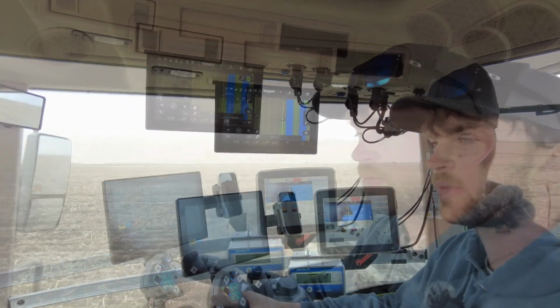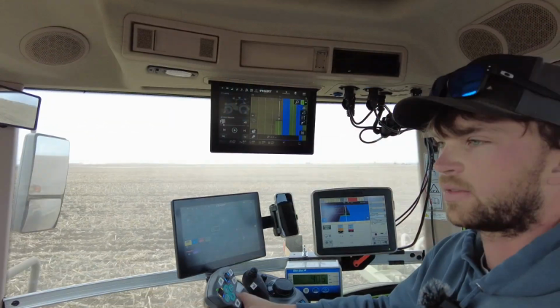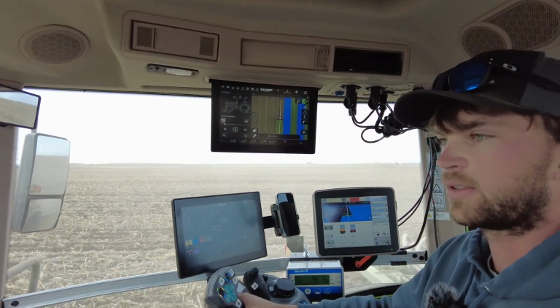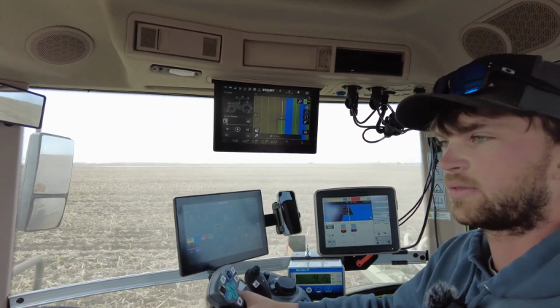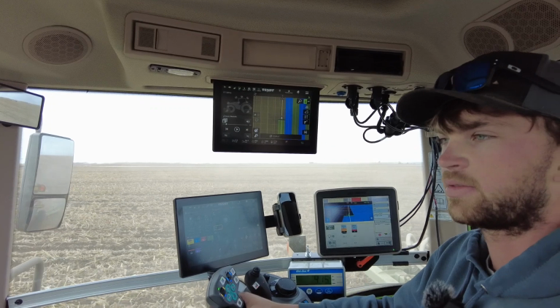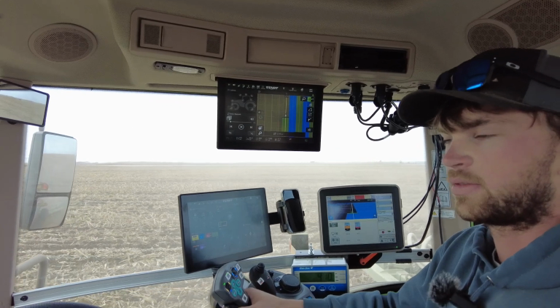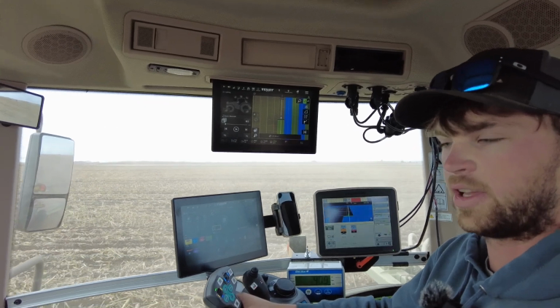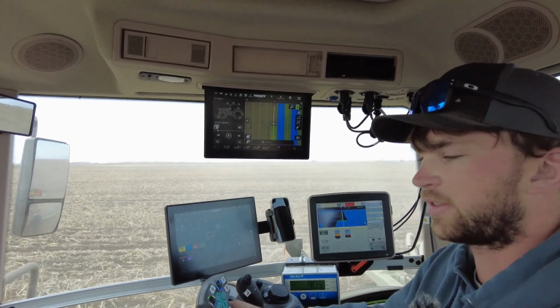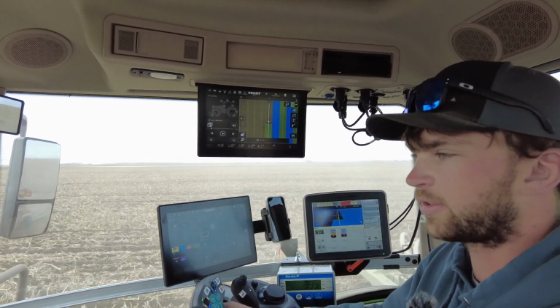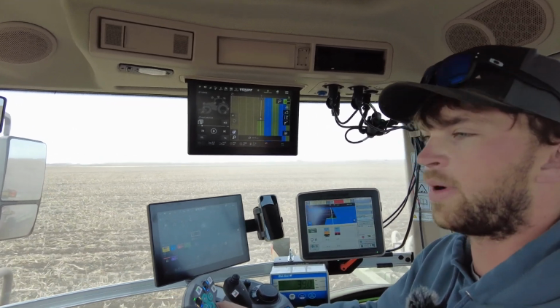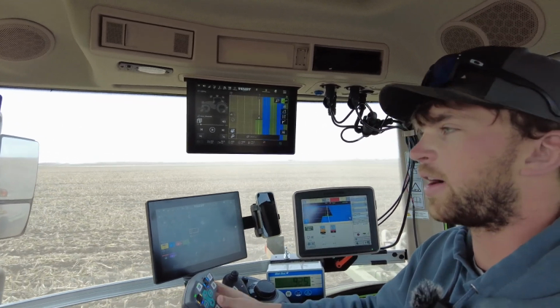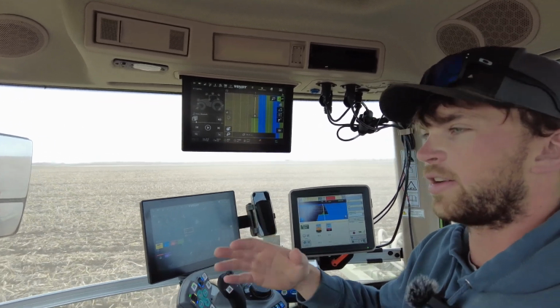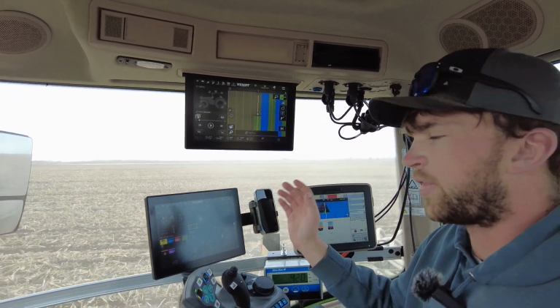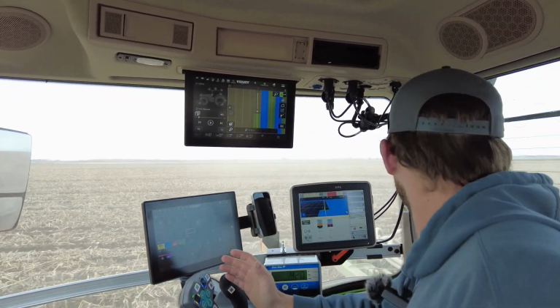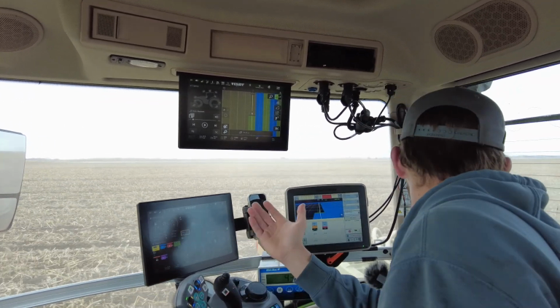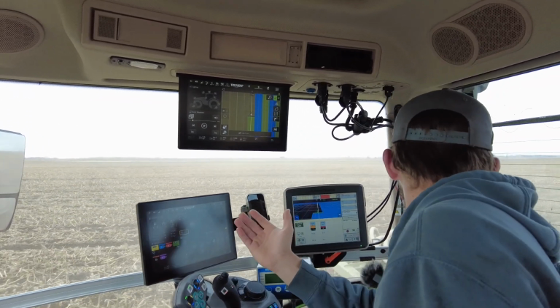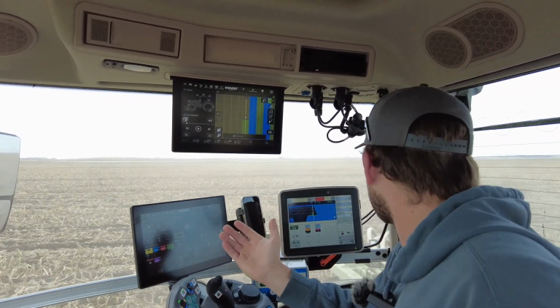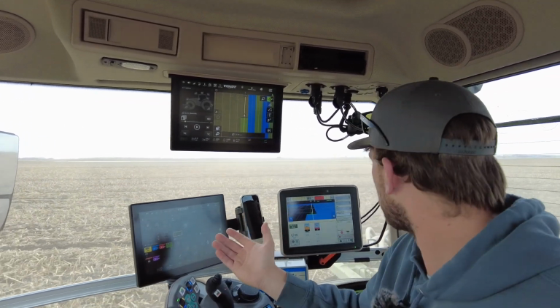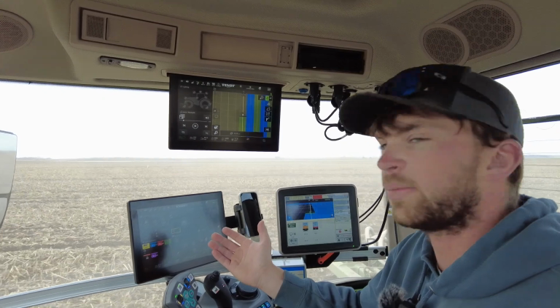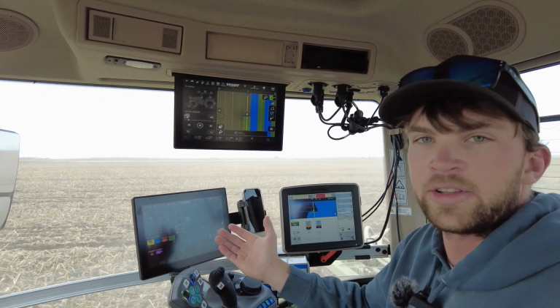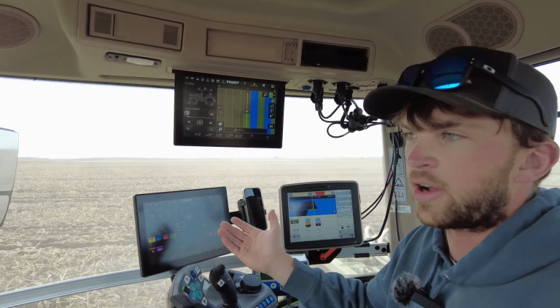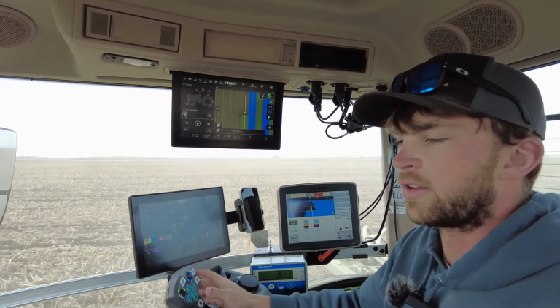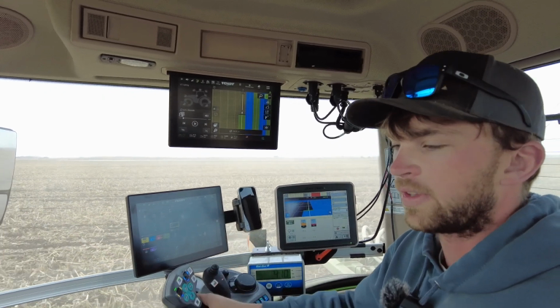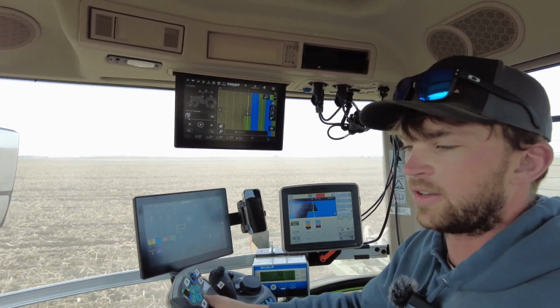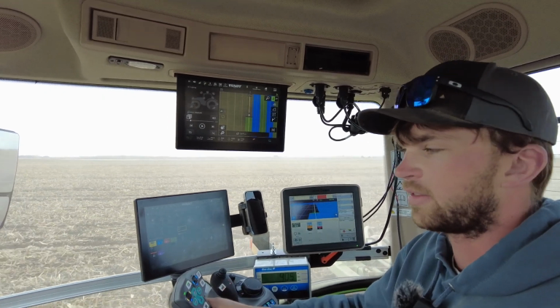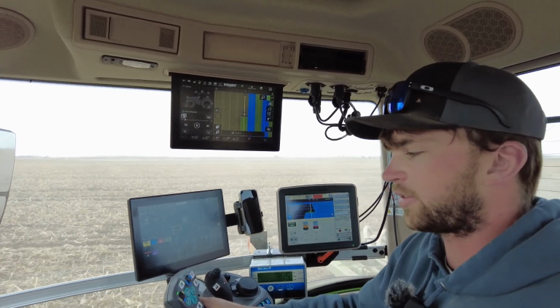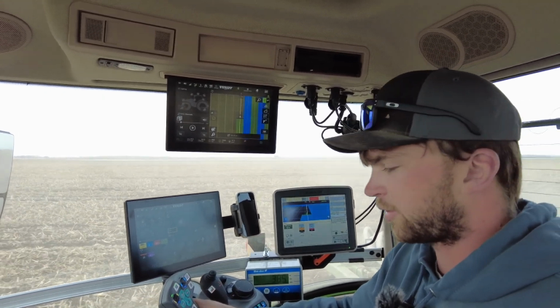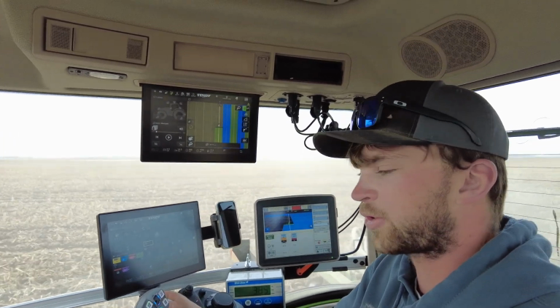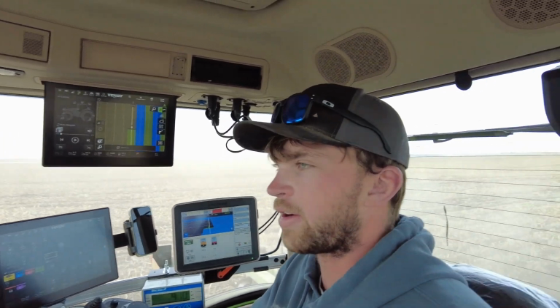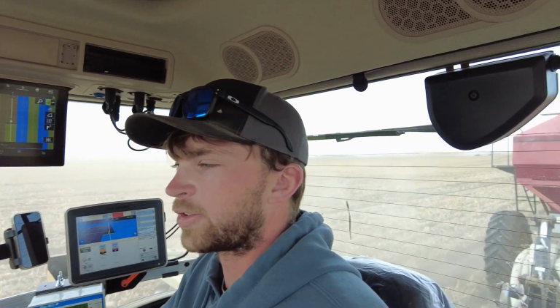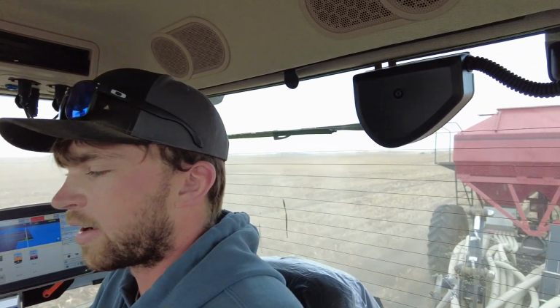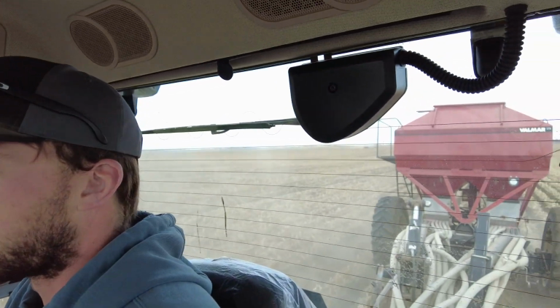The cab, the sound — is it quieter? It's so much quieter, and I think visibility in here is truthfully a little bit better than the John Deere. It's so much quieter and it's very comfortable.